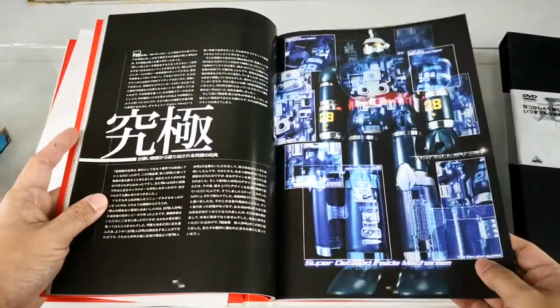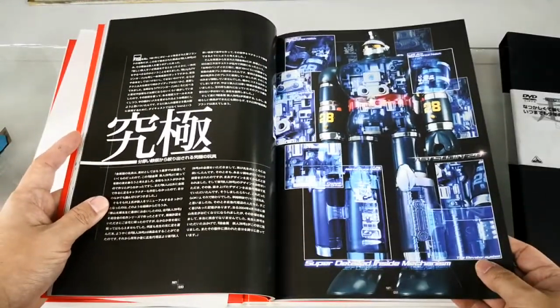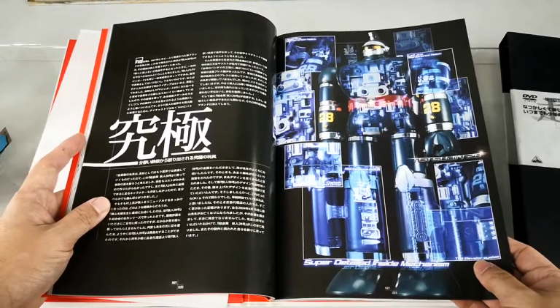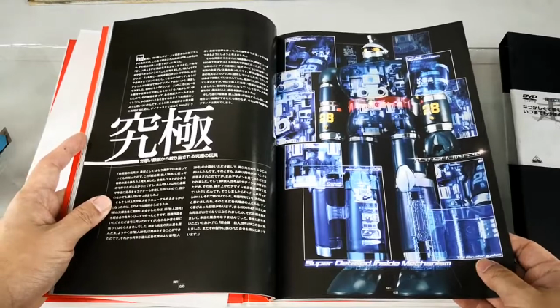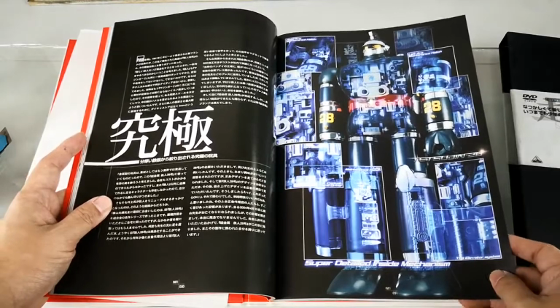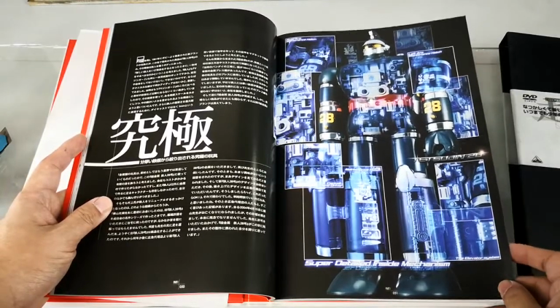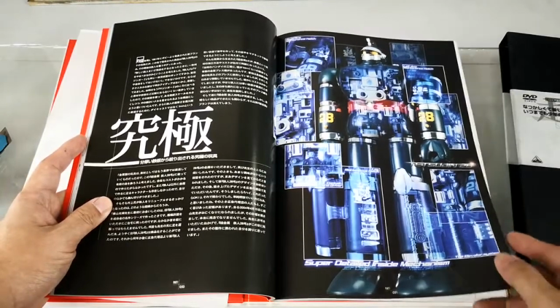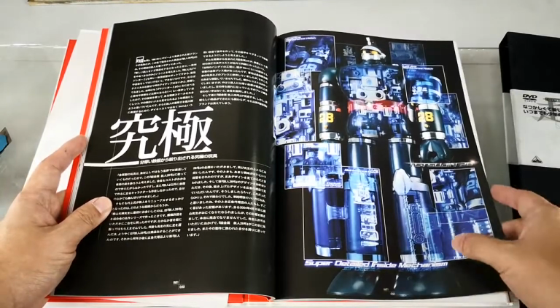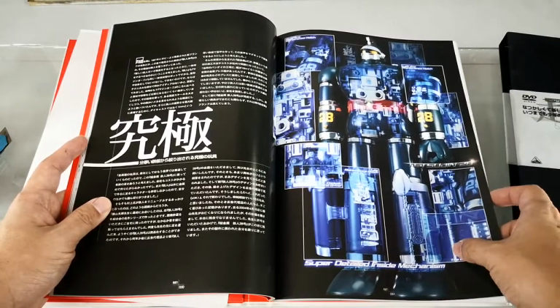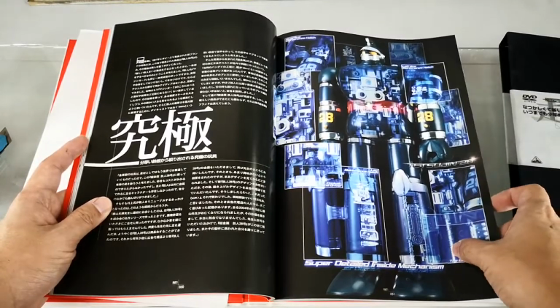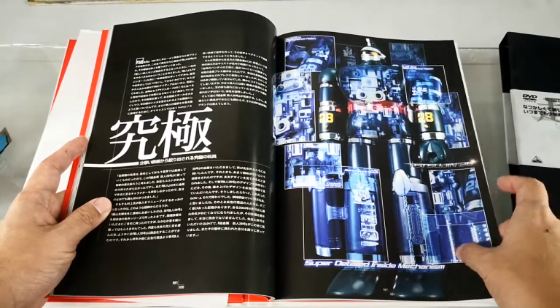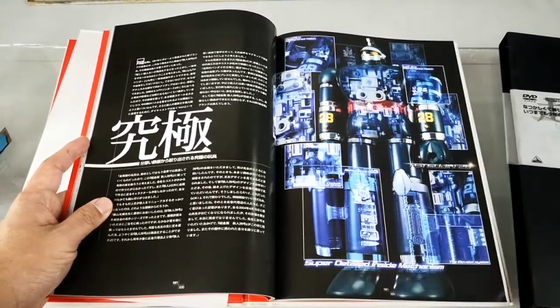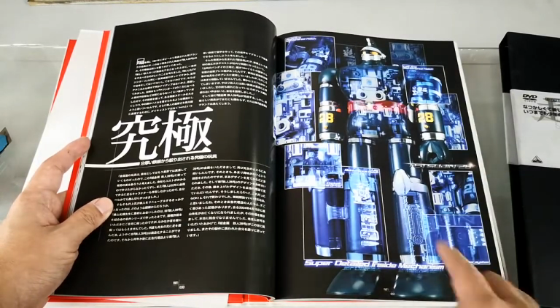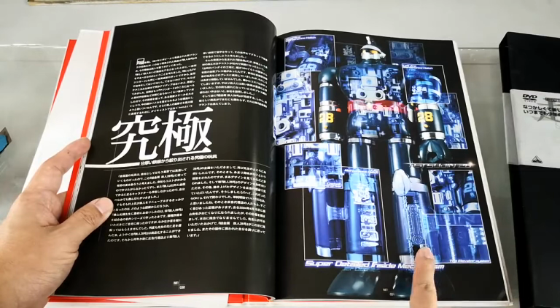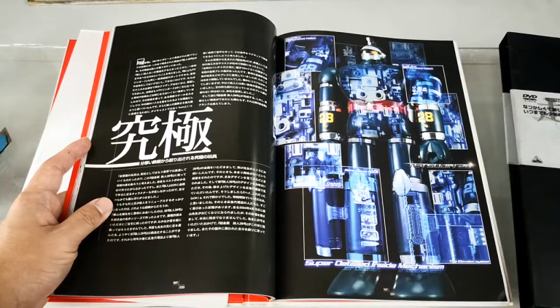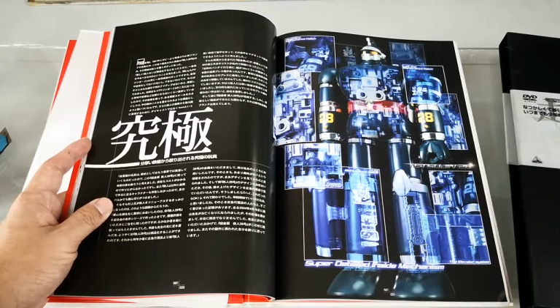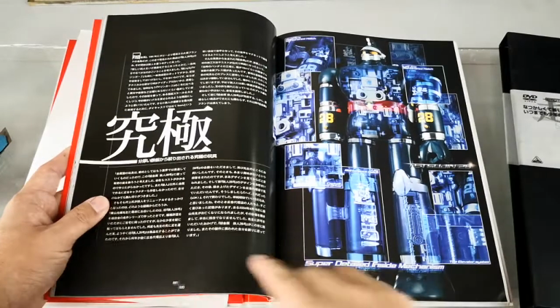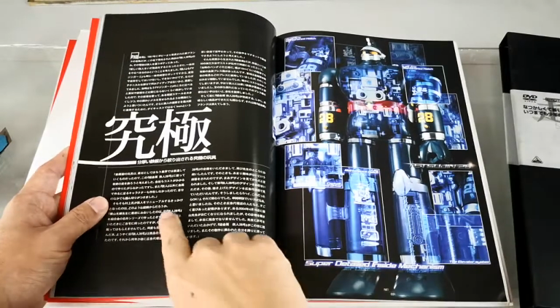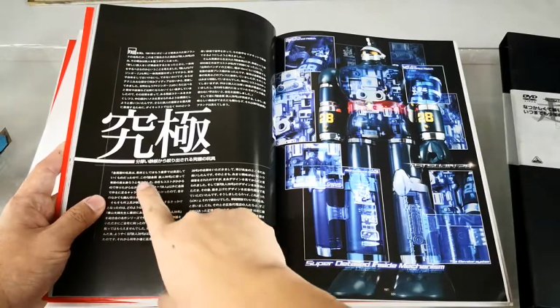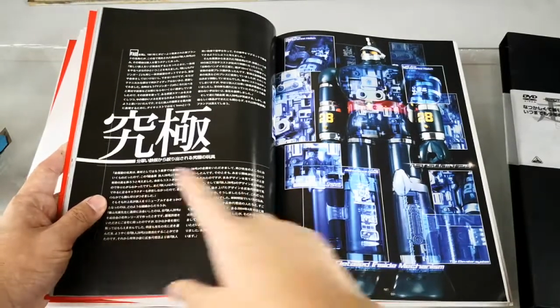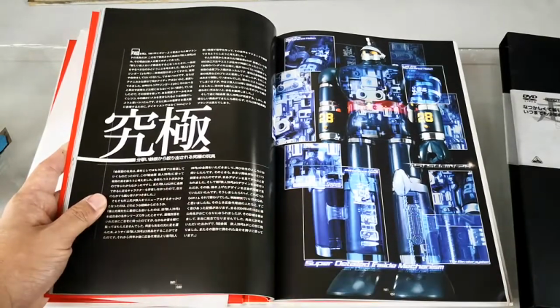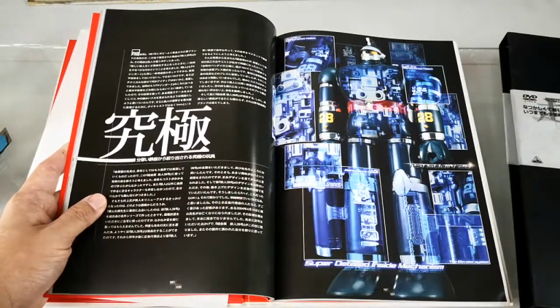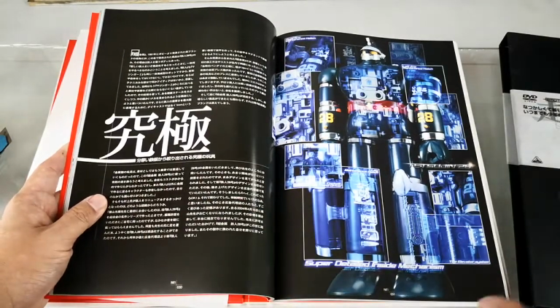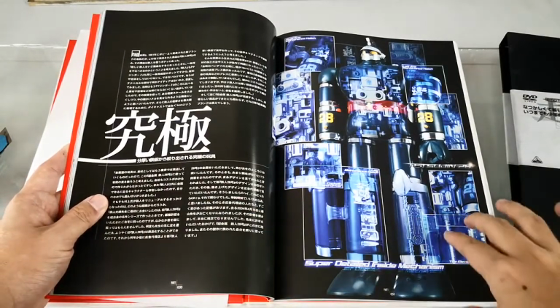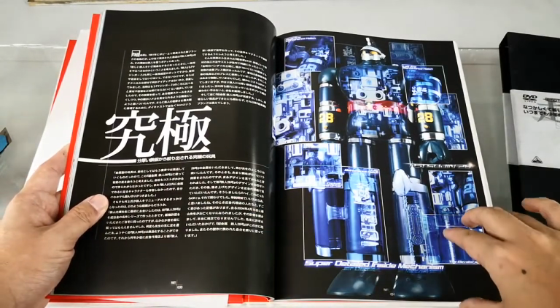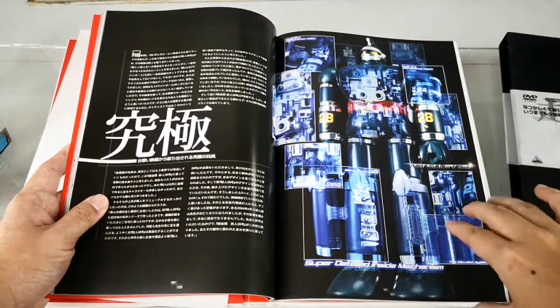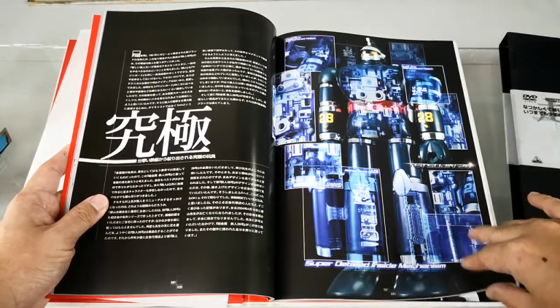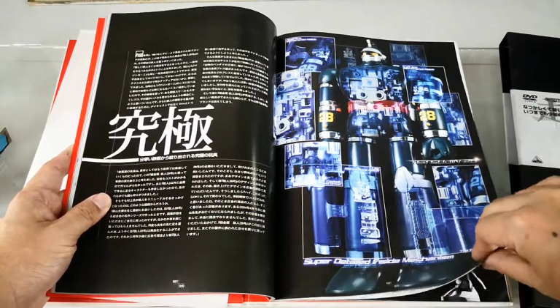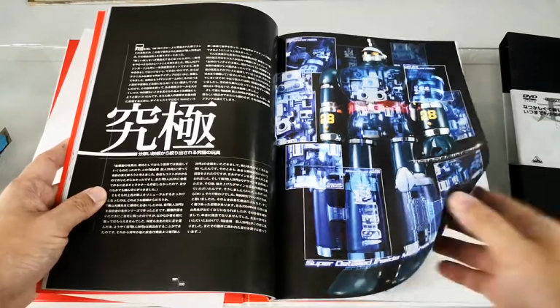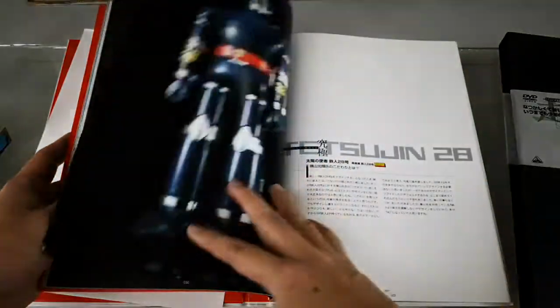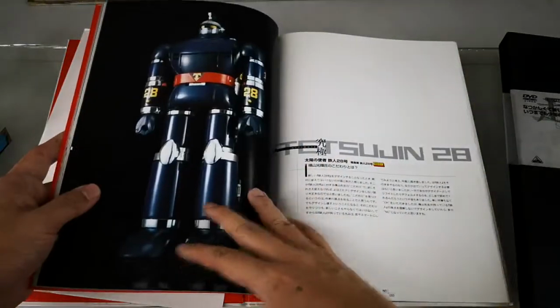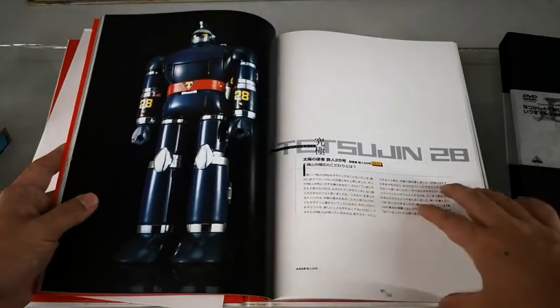We have Tetsujin 28, which is the first jumbo deluxe Chogokin figure. They mark it as ultimate because it is much, much bigger than the majority of the other Chogokin robots.